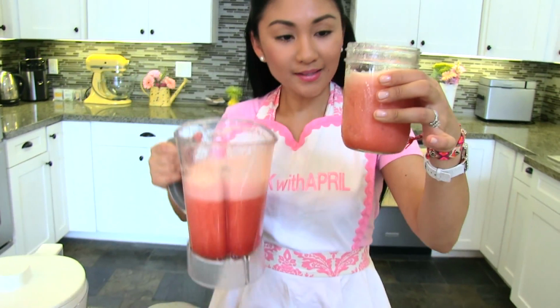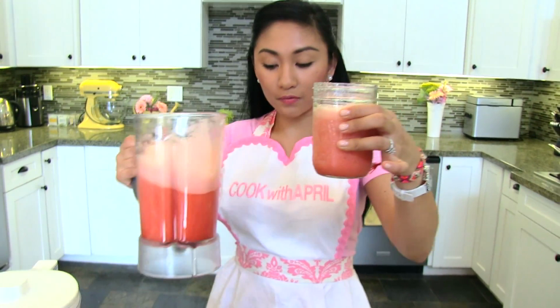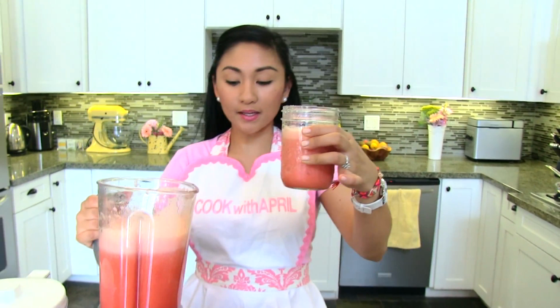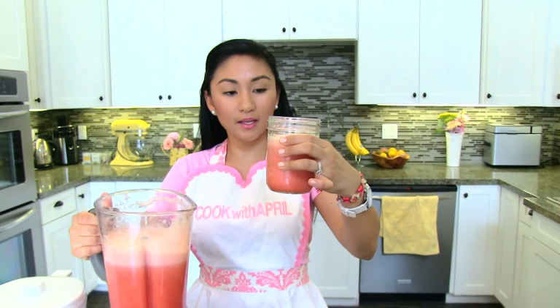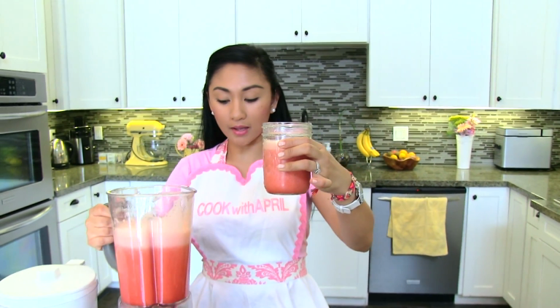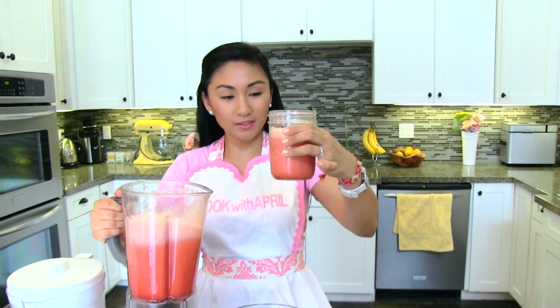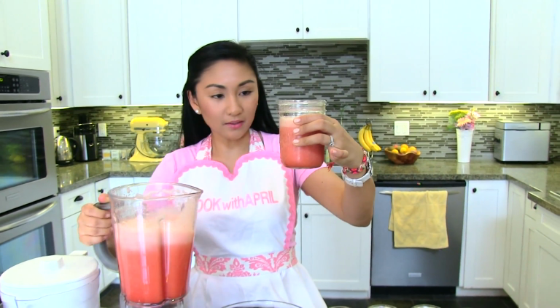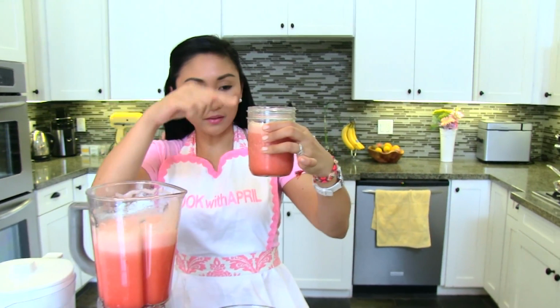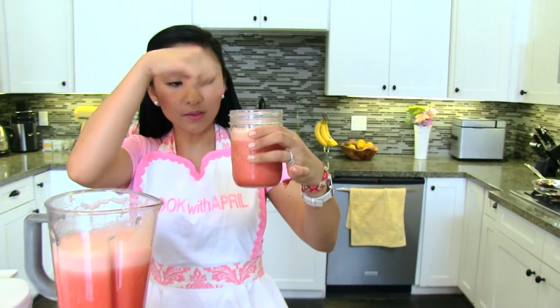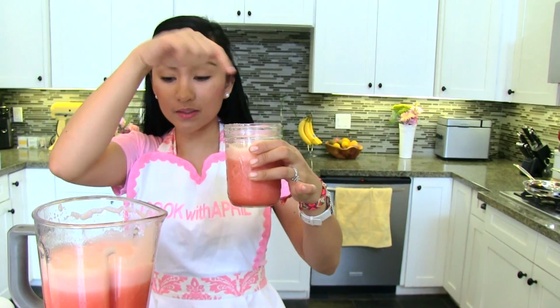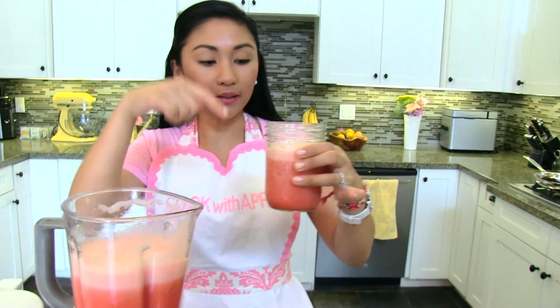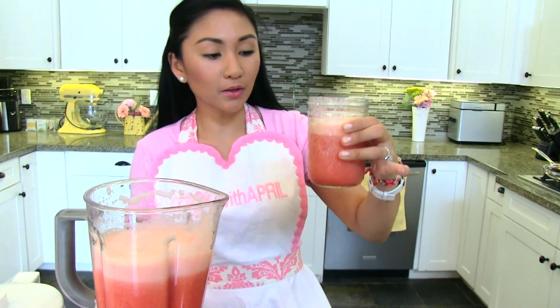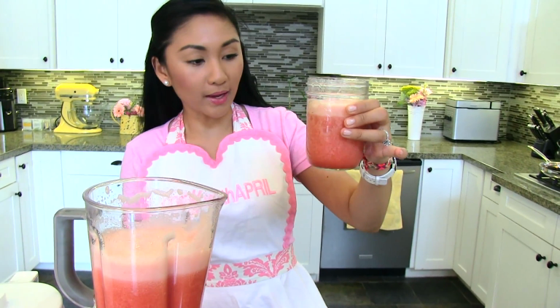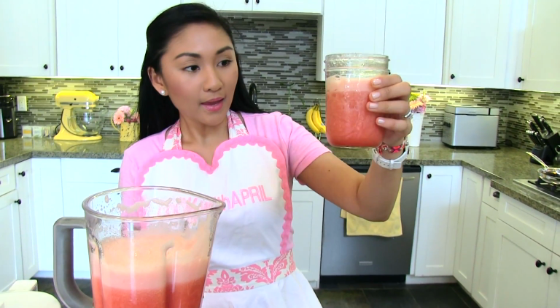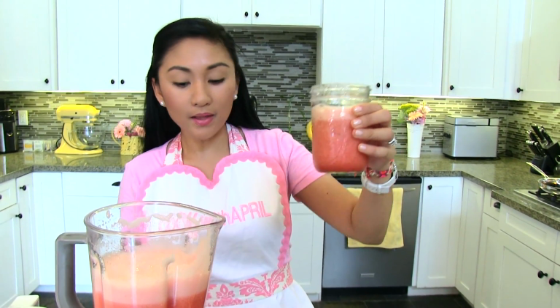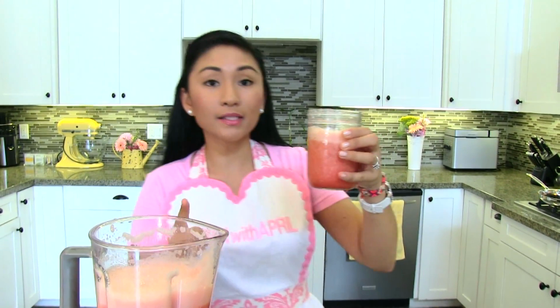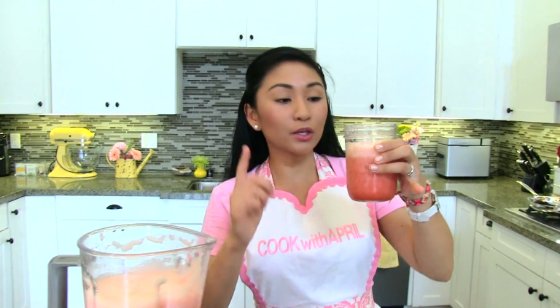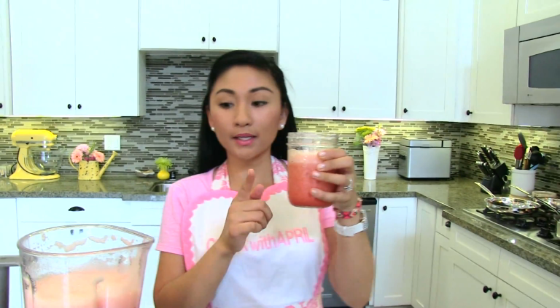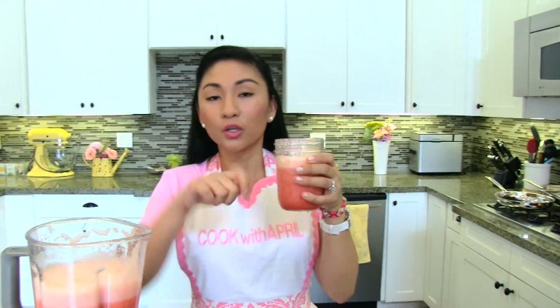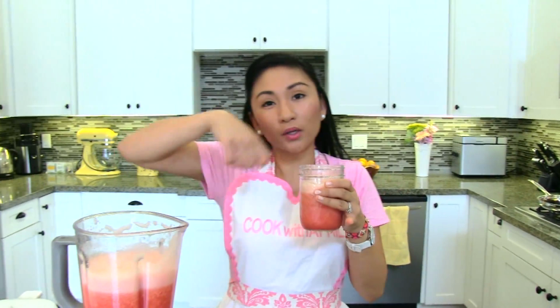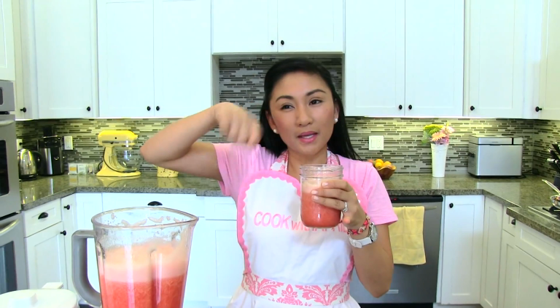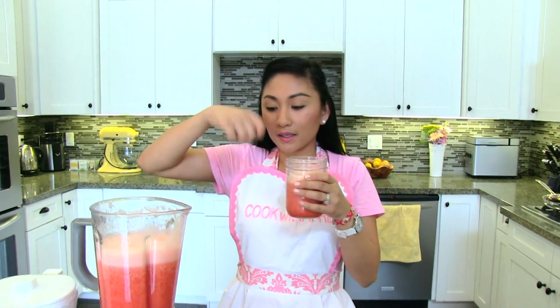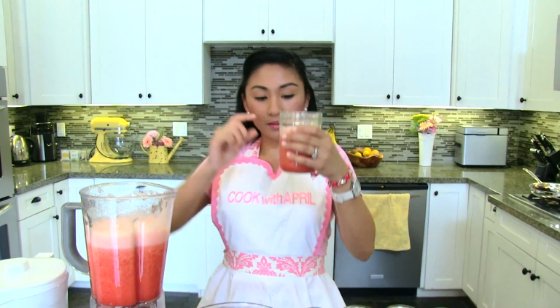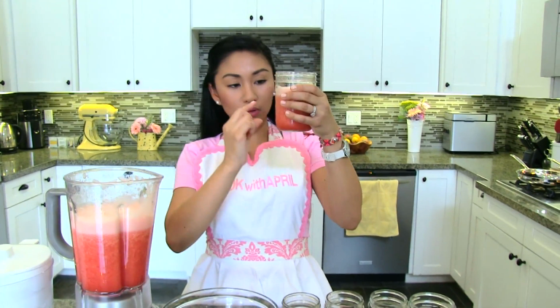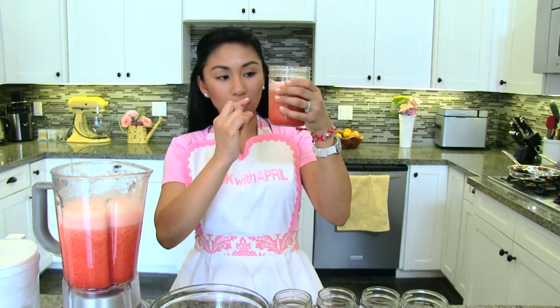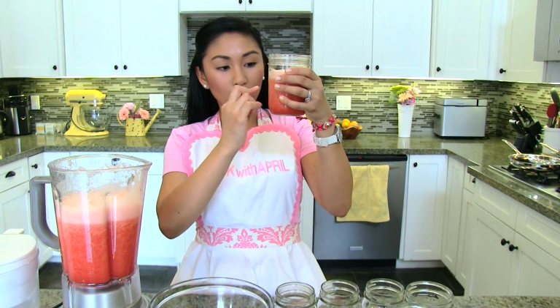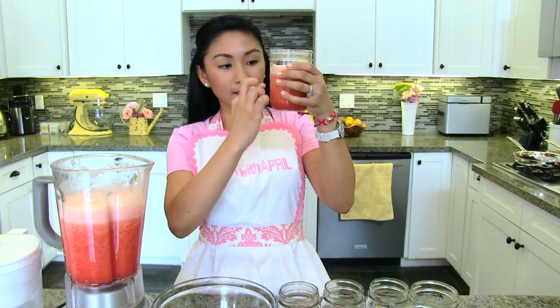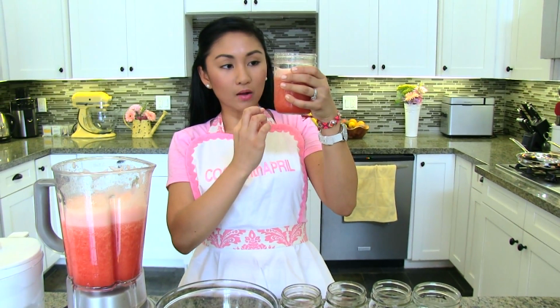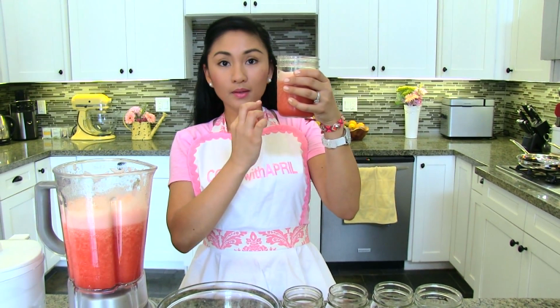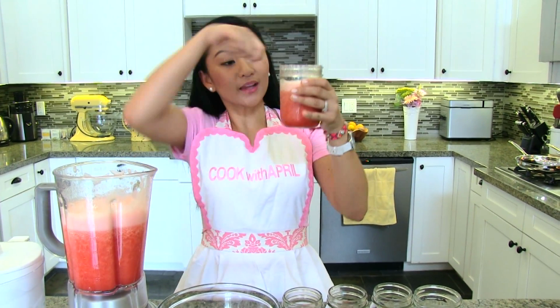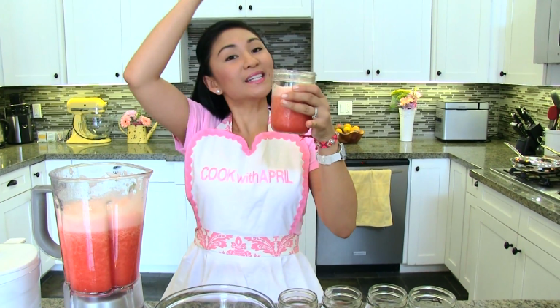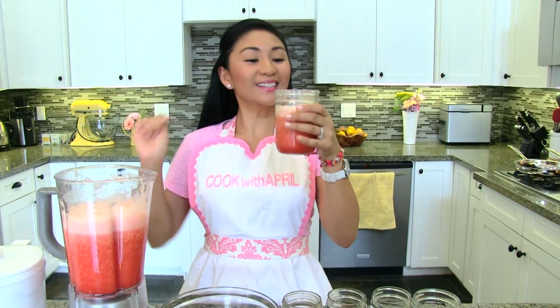That's Agua Fresca — it's going to level out. You see how it's kind of frothy in the front? It's all because of the blending, but it goes away. Every time you drink it, you're going to want to mix it, because the watermelon water will settle down. So just mix it and enjoy.